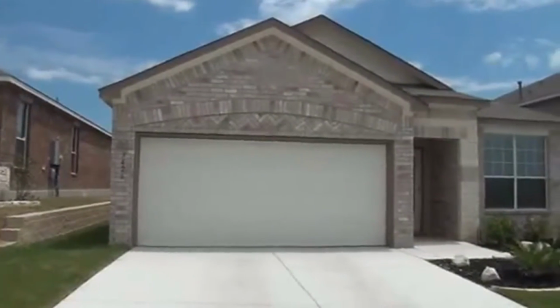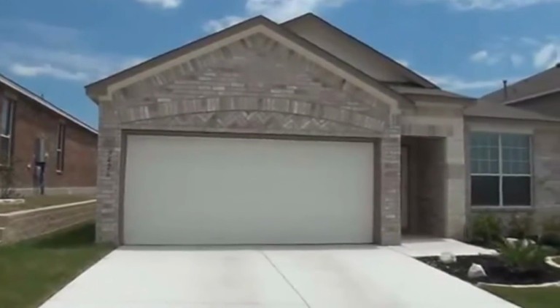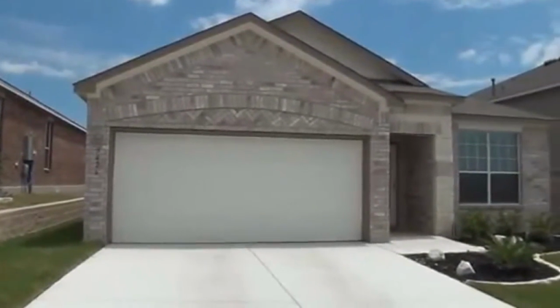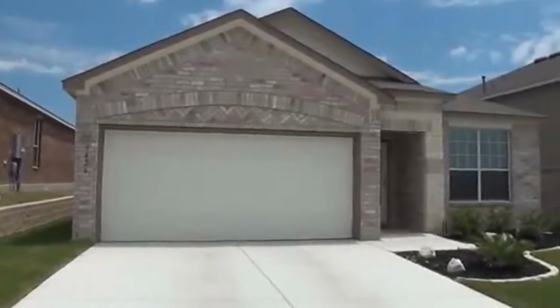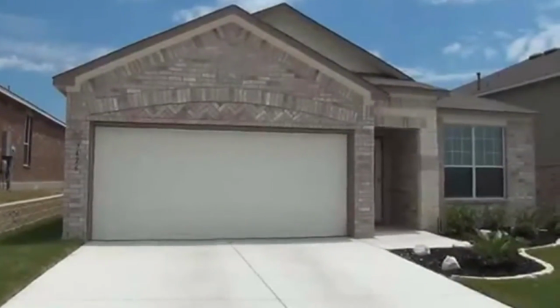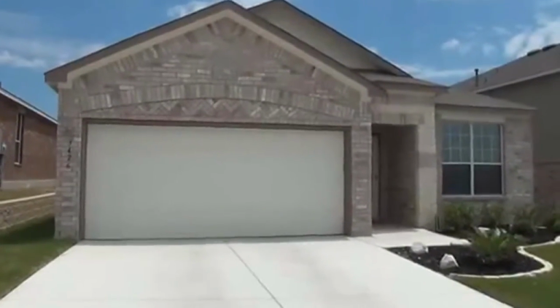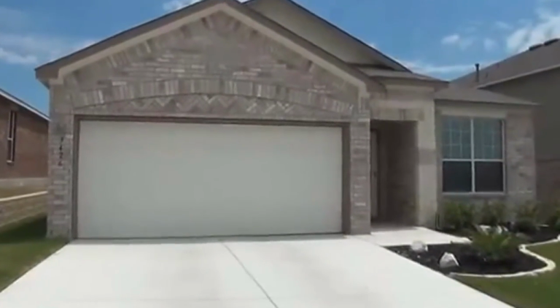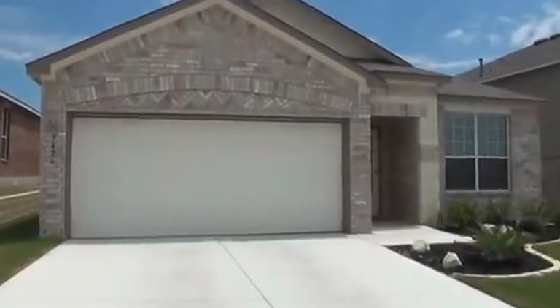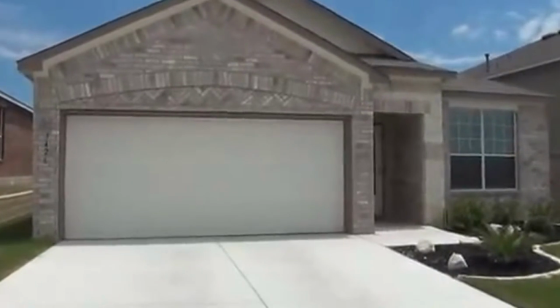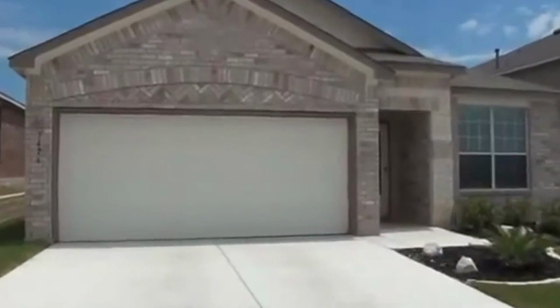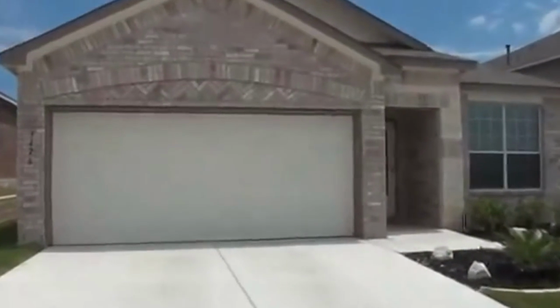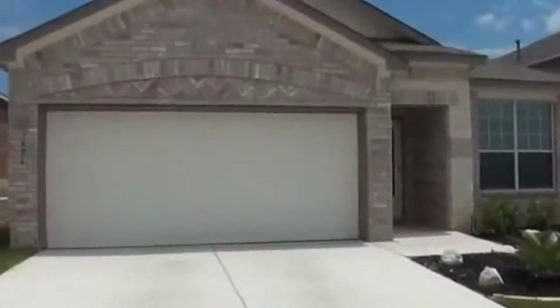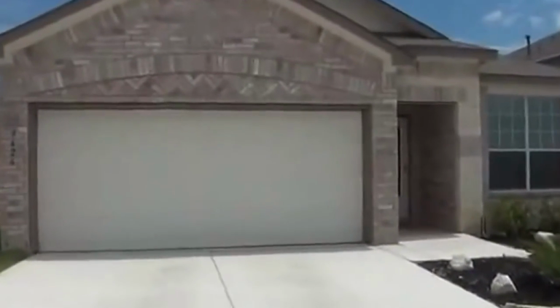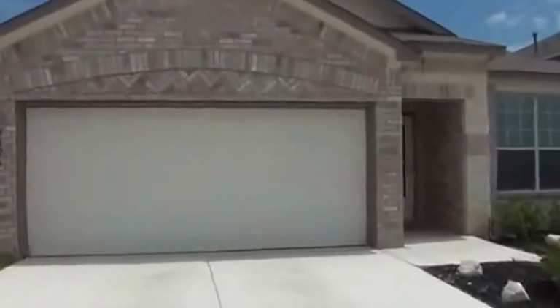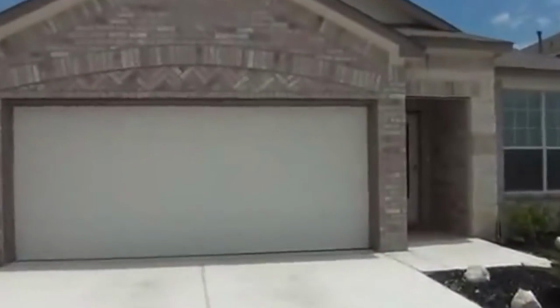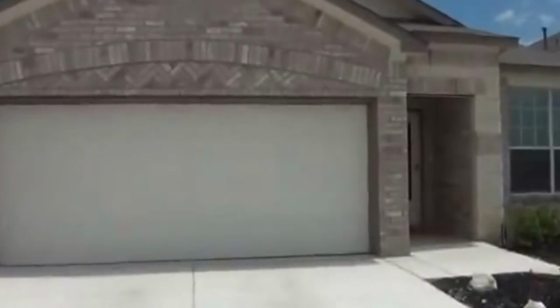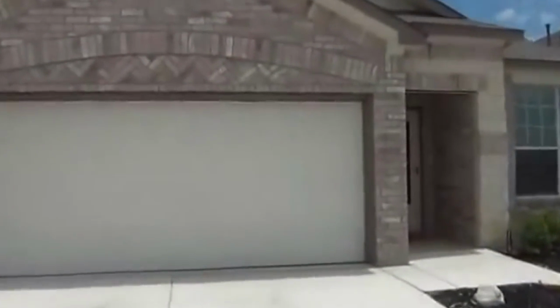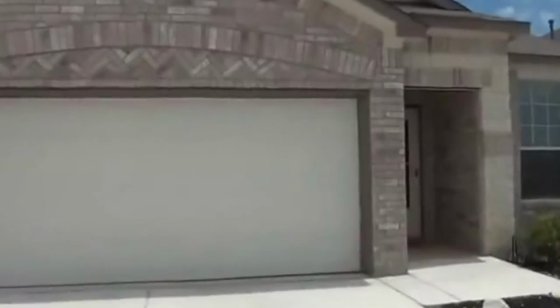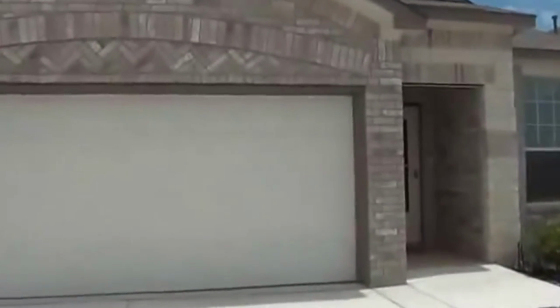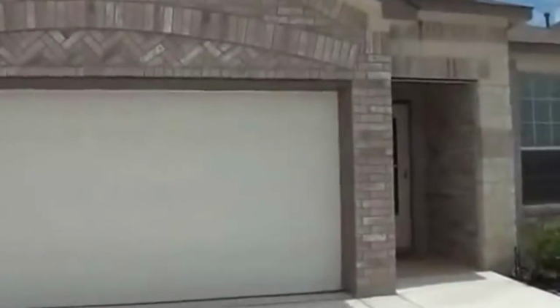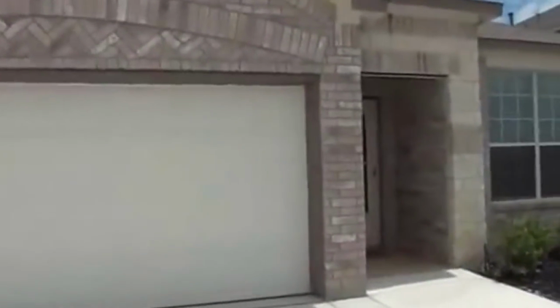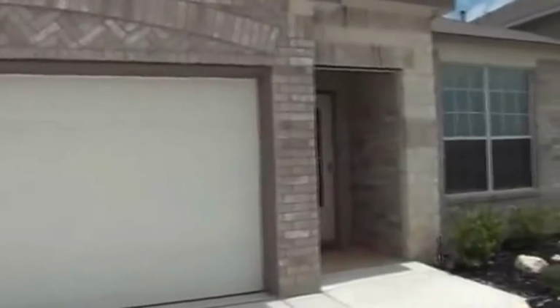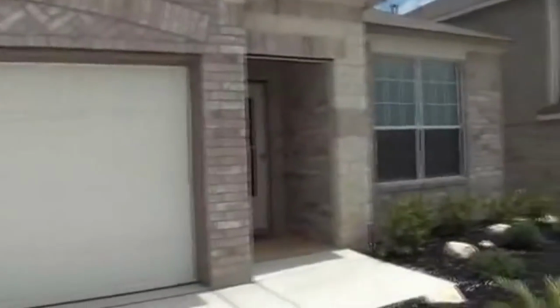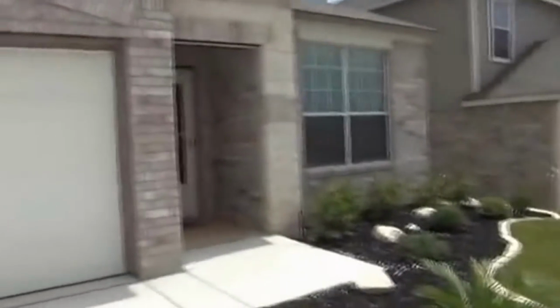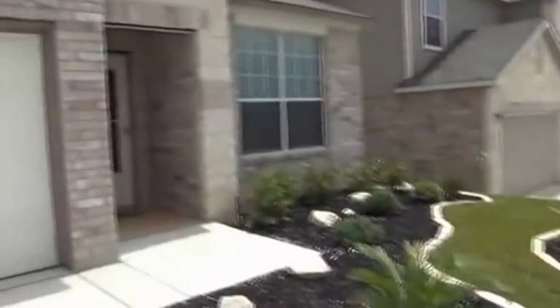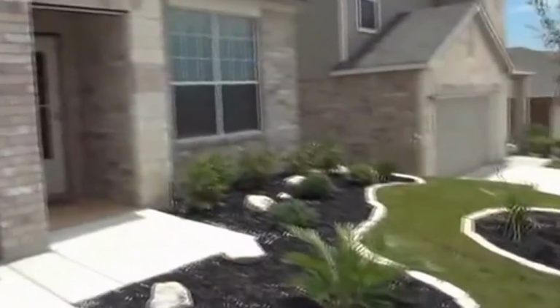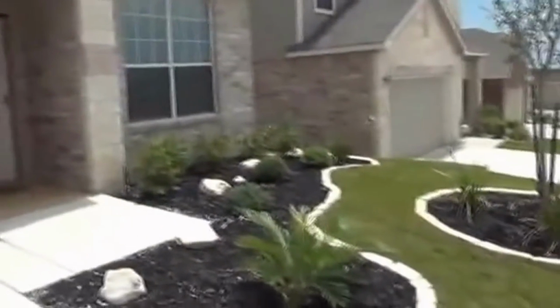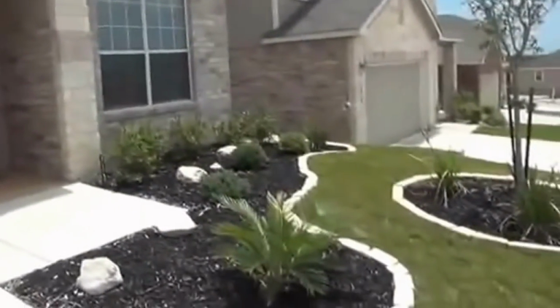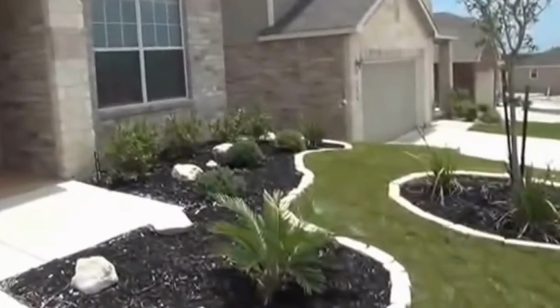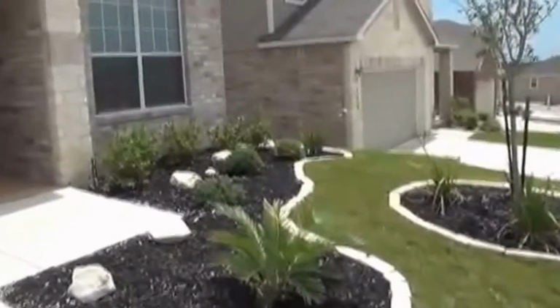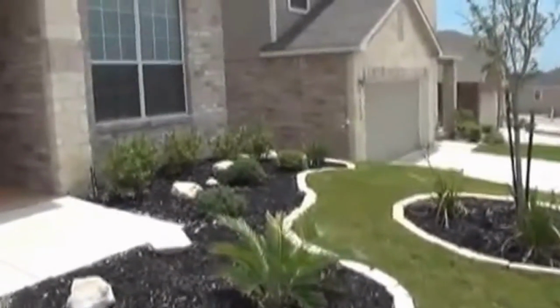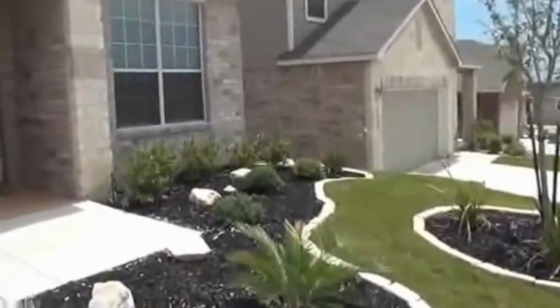I'm going to give you a tour of the house inside. This house is a three-bedroom, two-bath, one-story. Square footage is roughly 1,761 square feet. I'm going to give you a look at that nice landscaping here.